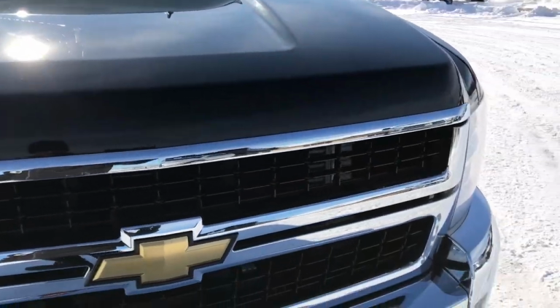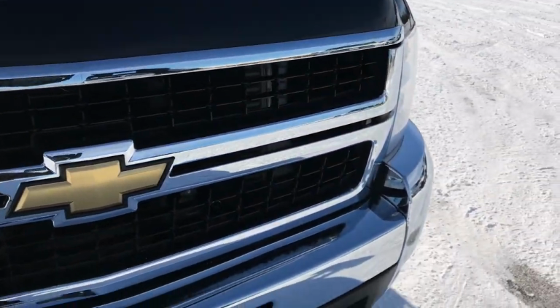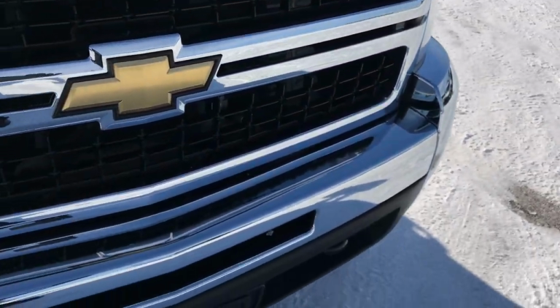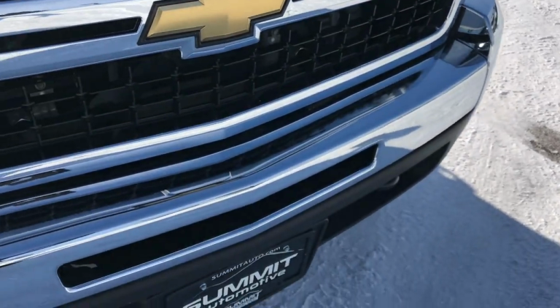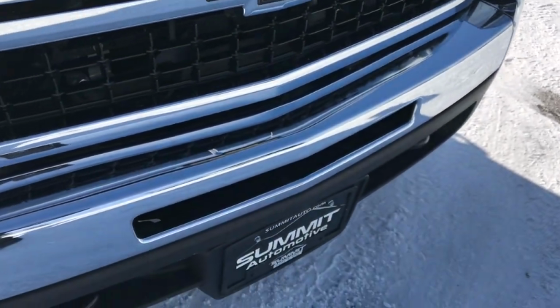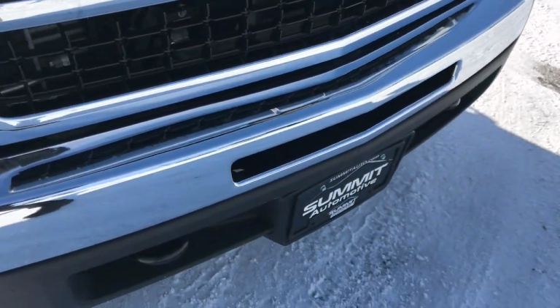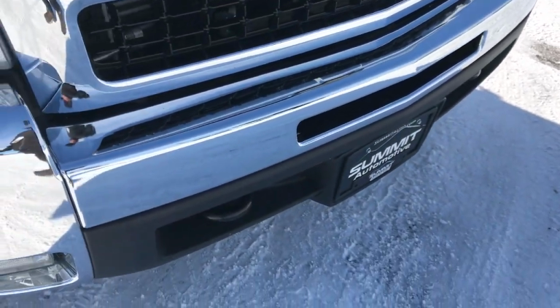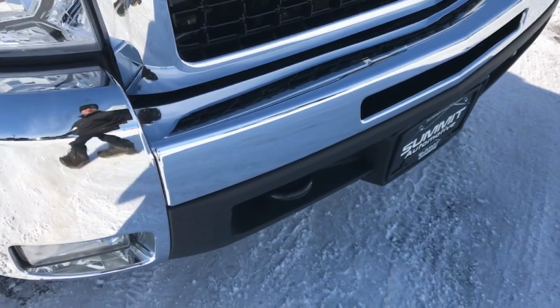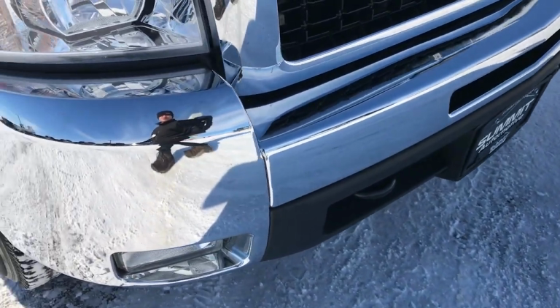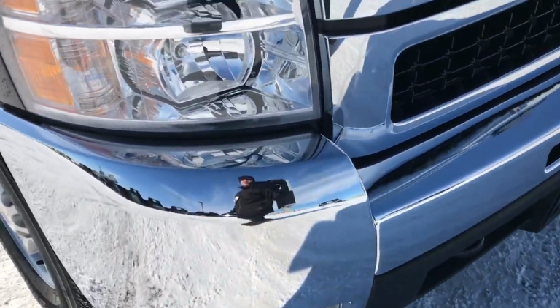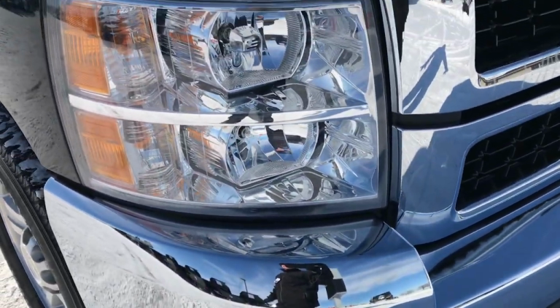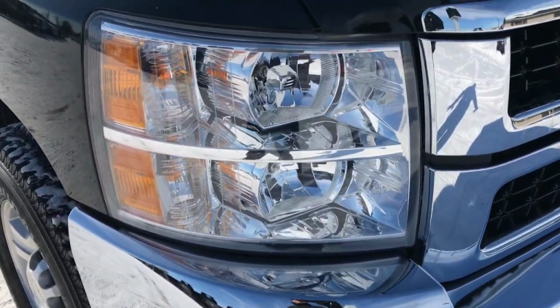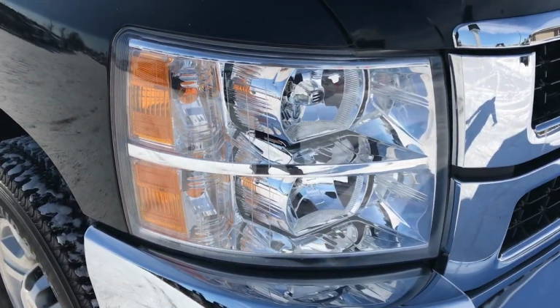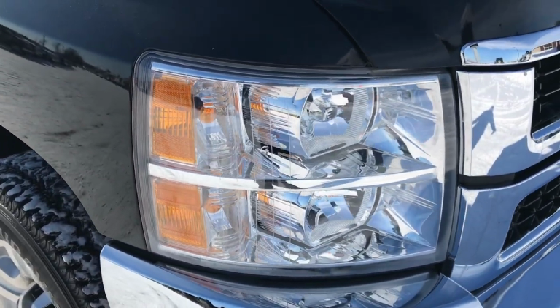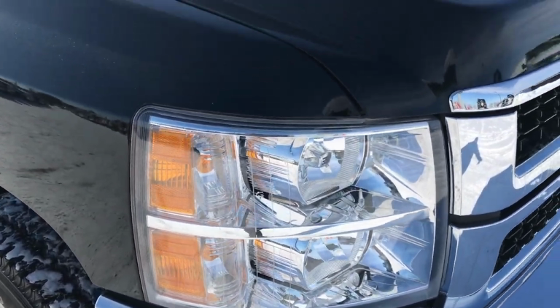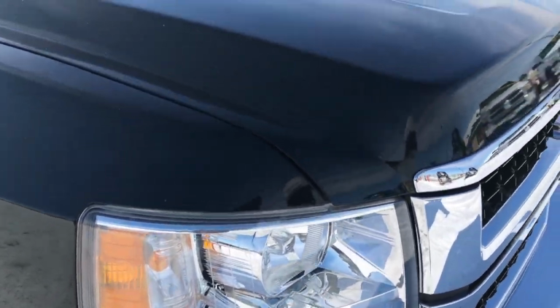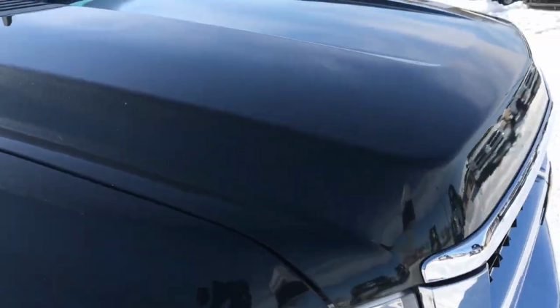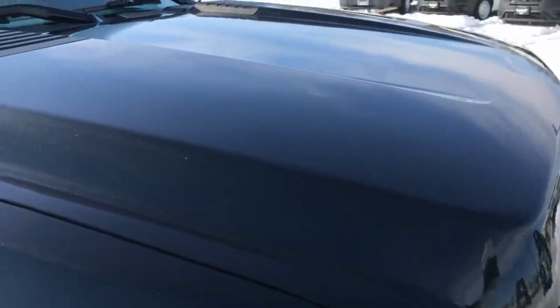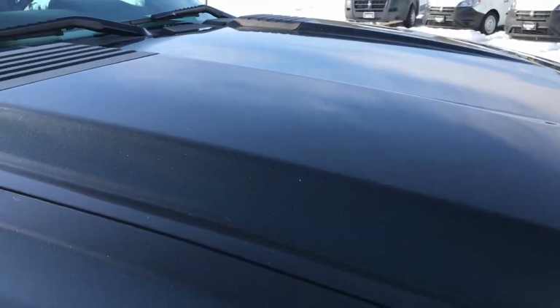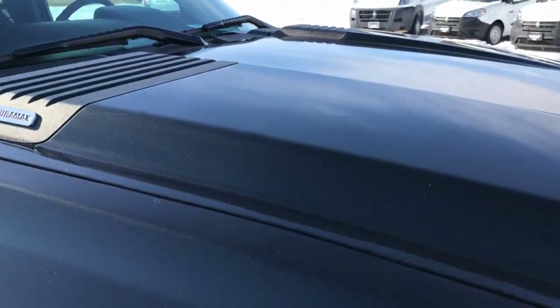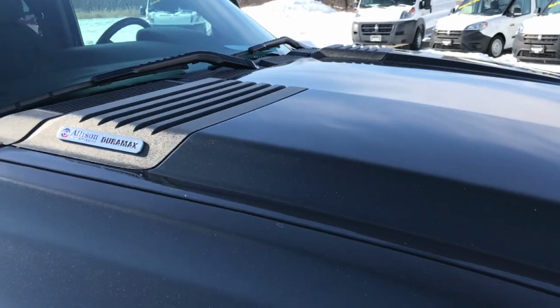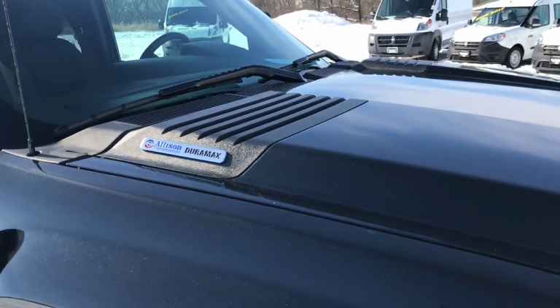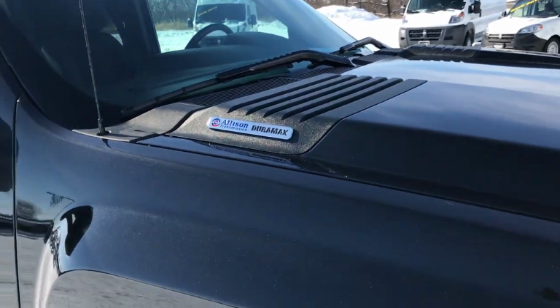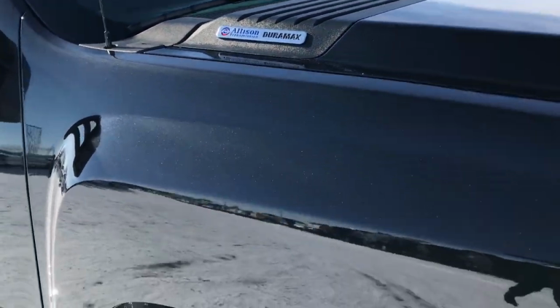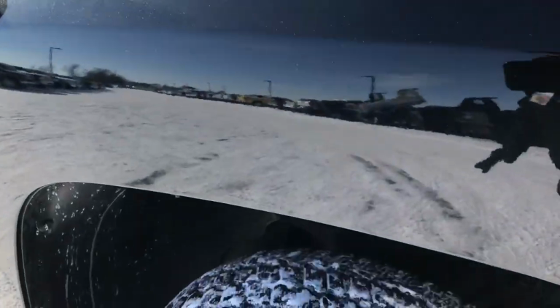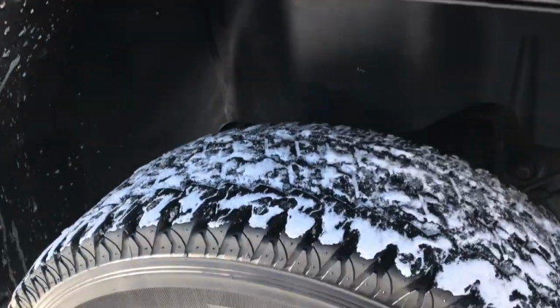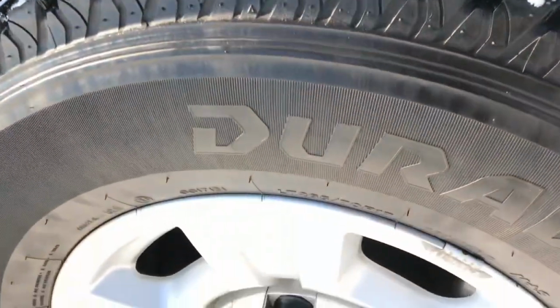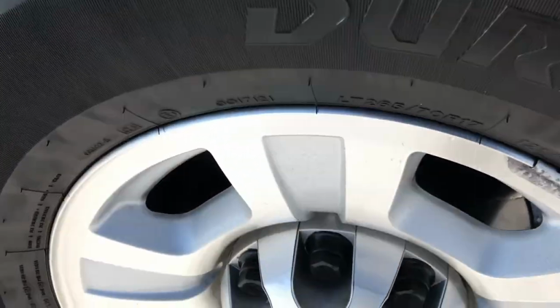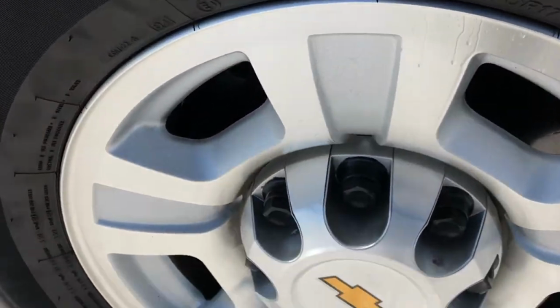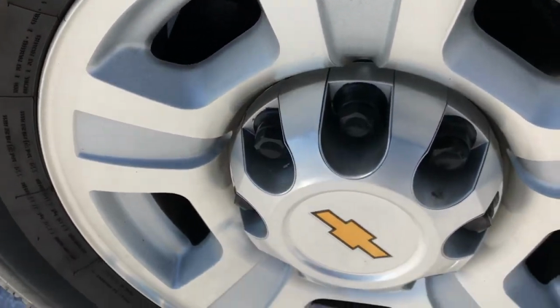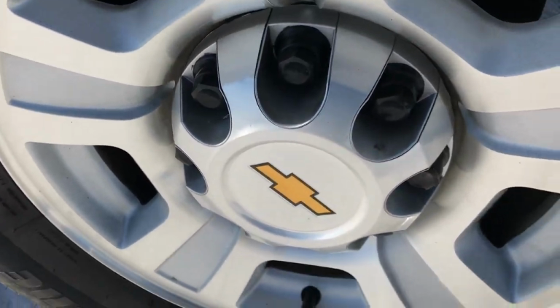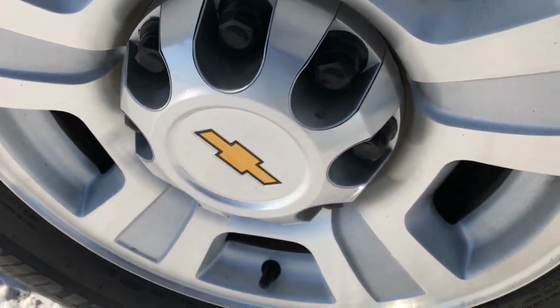No dents or dings in the front bumper, factory fog lights, and you can see just how clear those headlights are. Didn't see any dents or dings on the hood. Passenger side rim is in excellent condition.